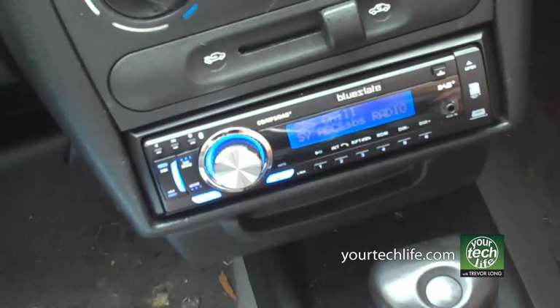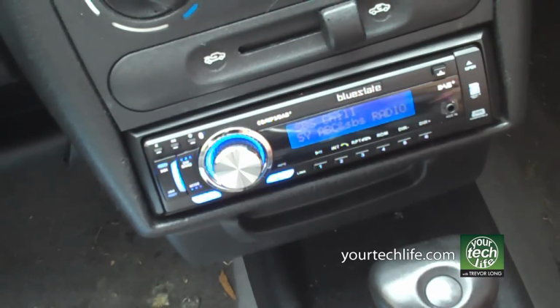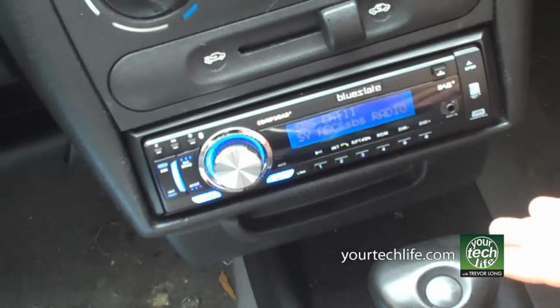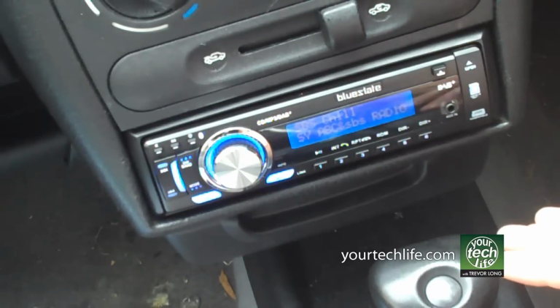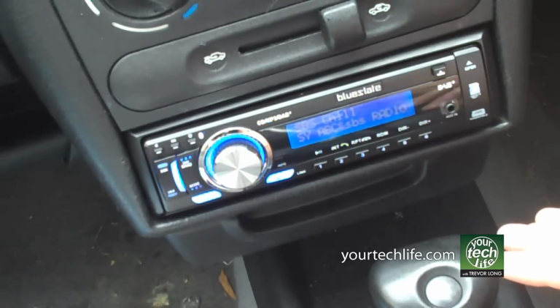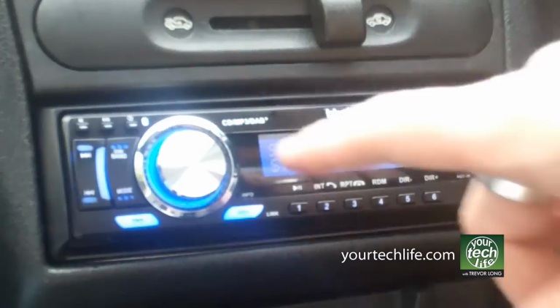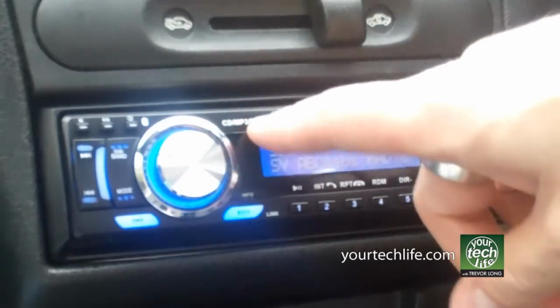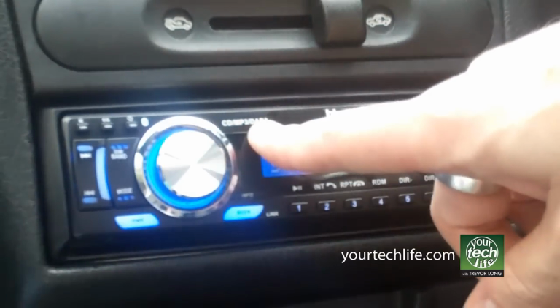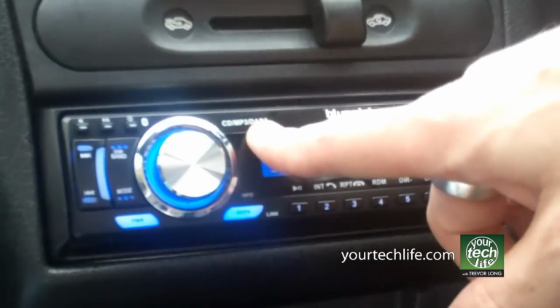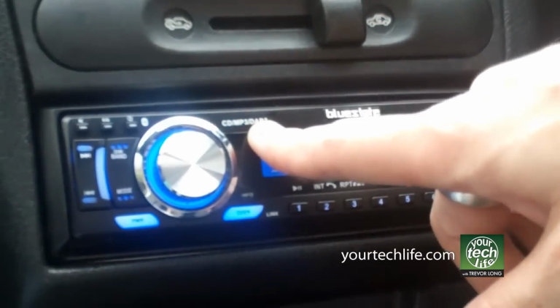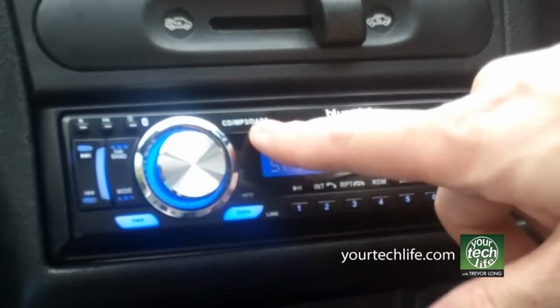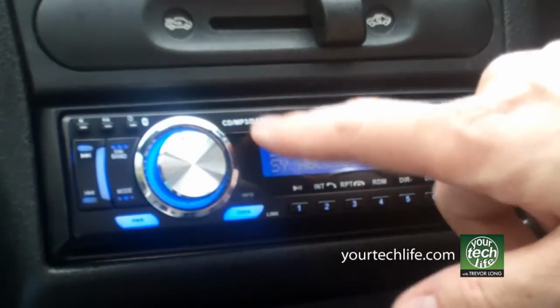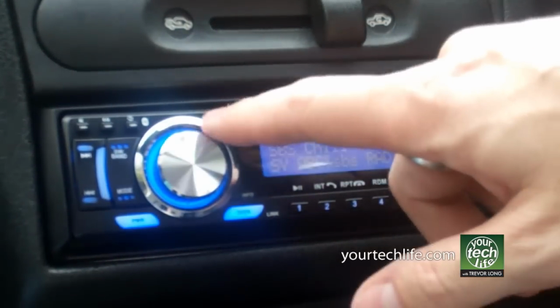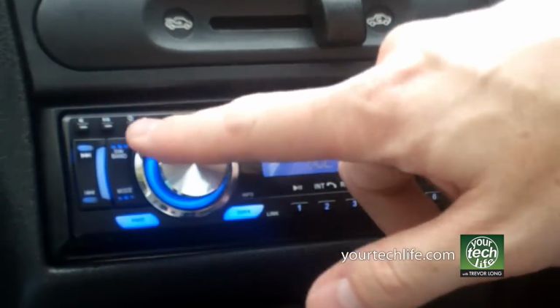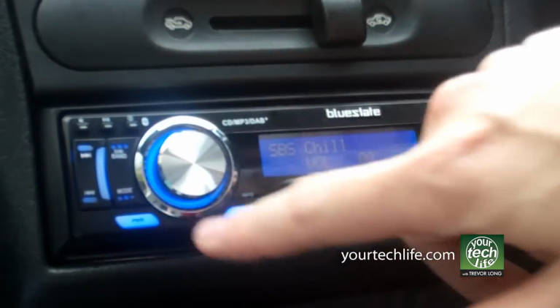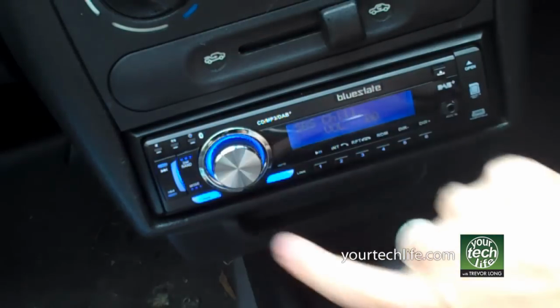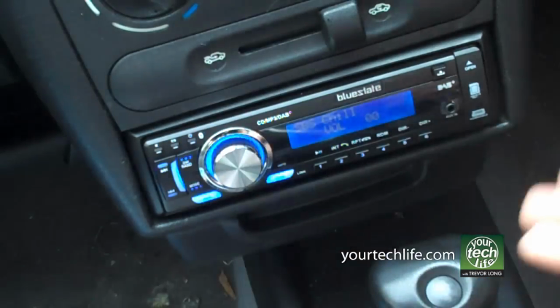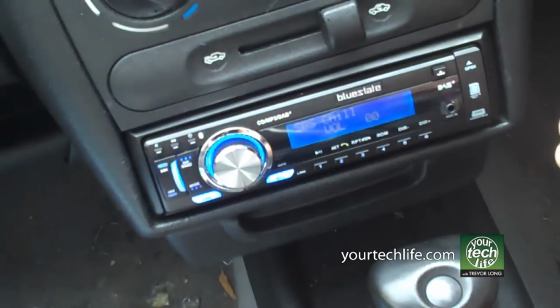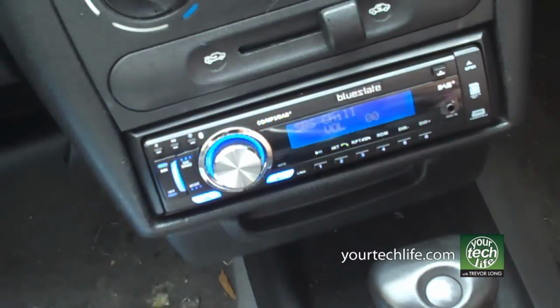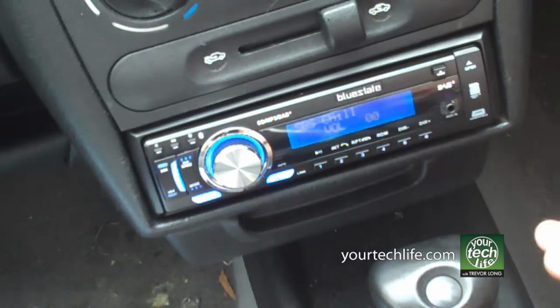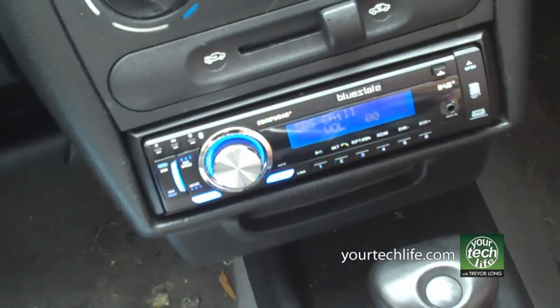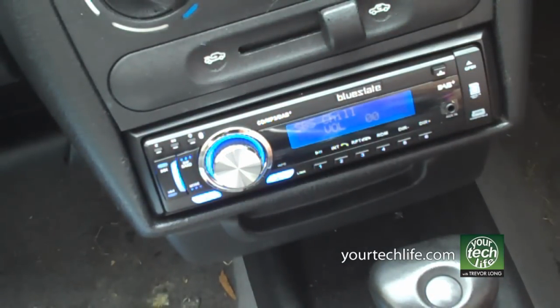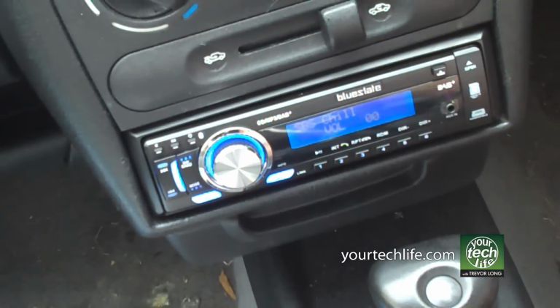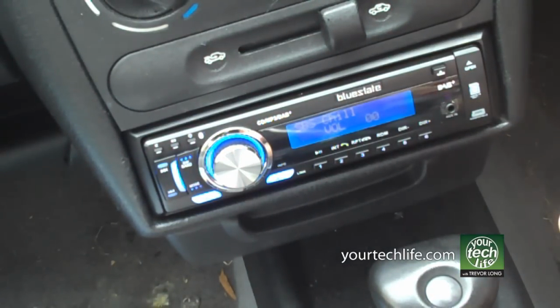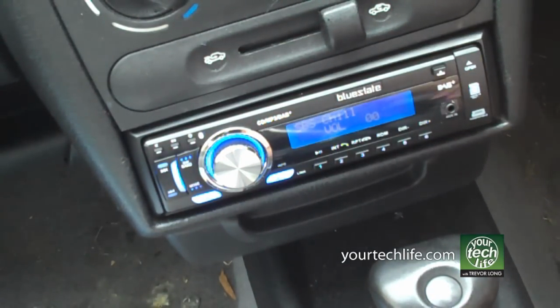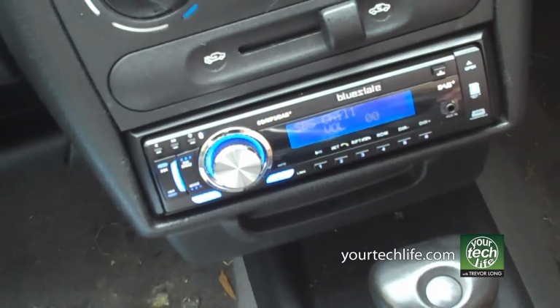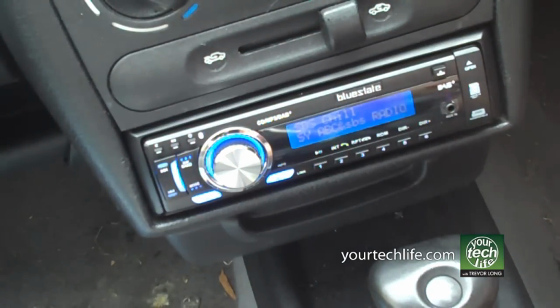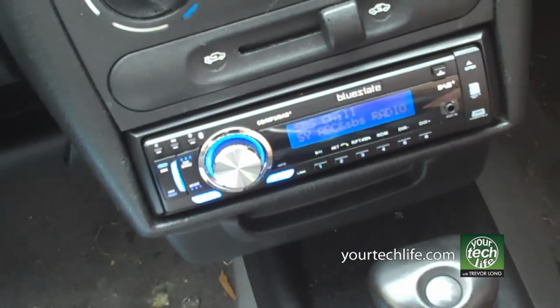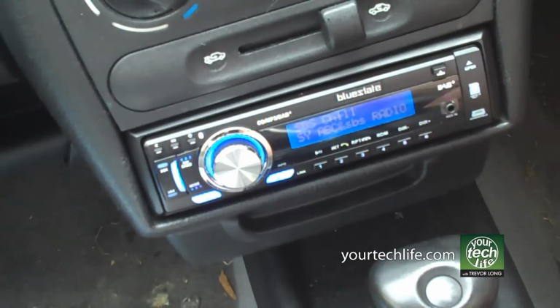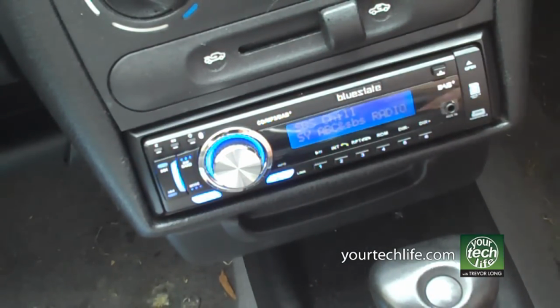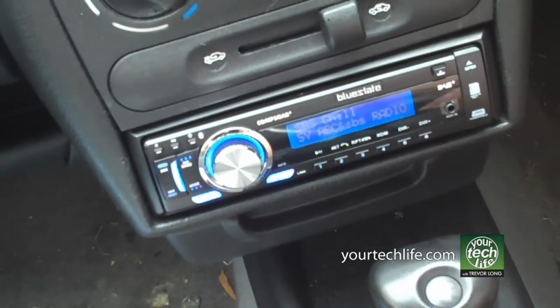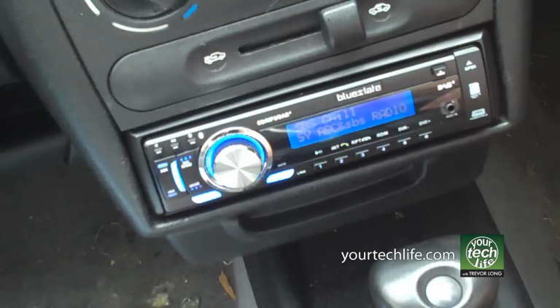There are plenty of dash-mounted models you can get, but this one here, as indicated by the DAB+, does digital radio. Where I am right now demoing this, I'm right on the outskirts of digital radio coverage, so reception's not the best. So I can't demonstrate it entirely, but here's a basic overview of functions.